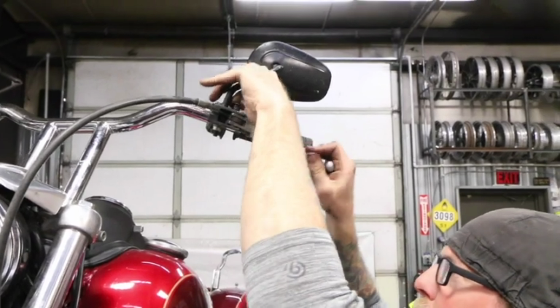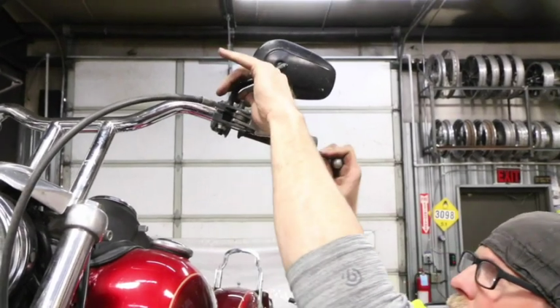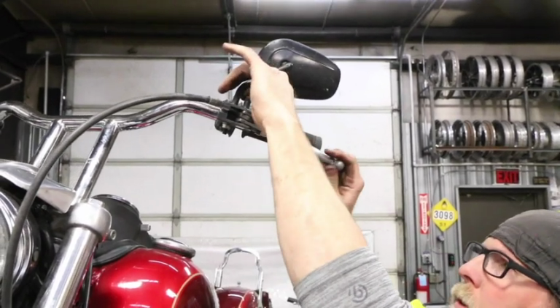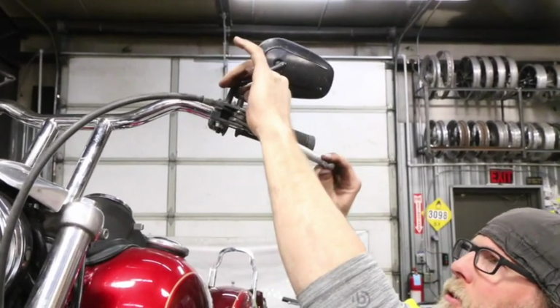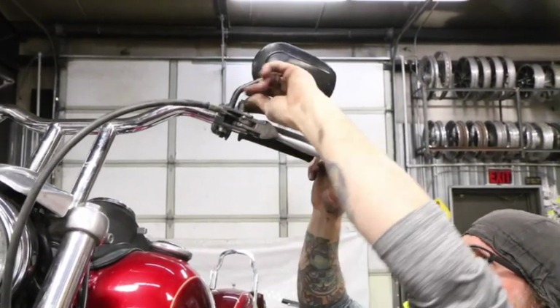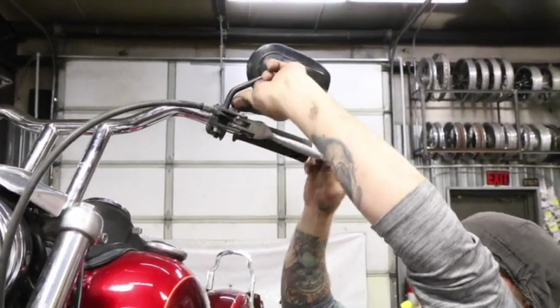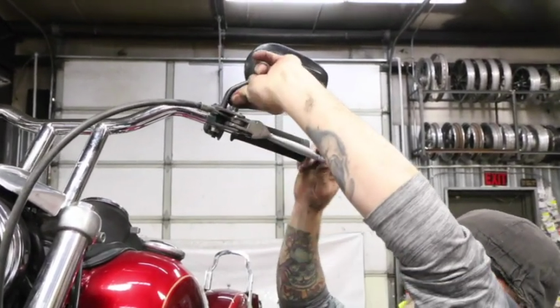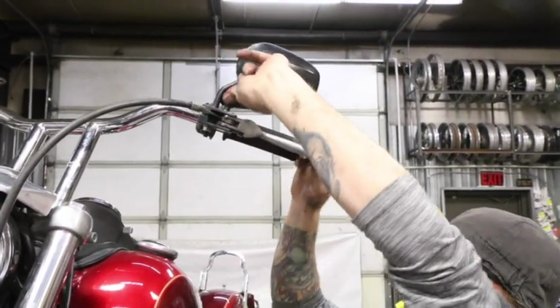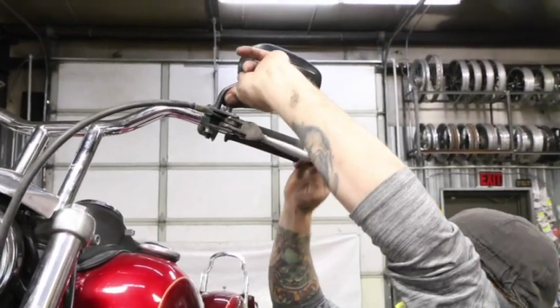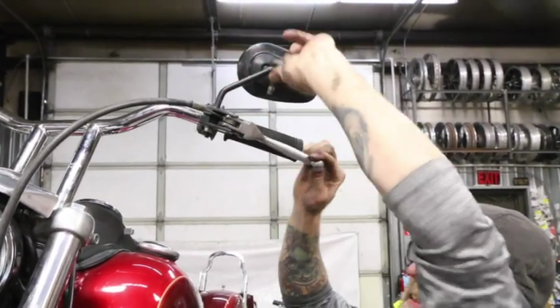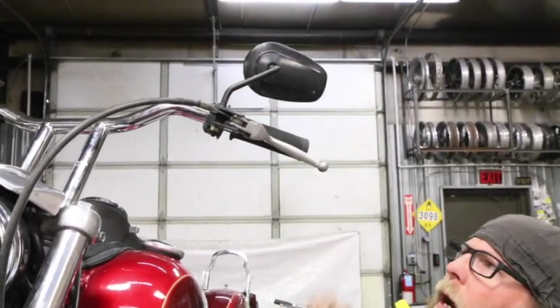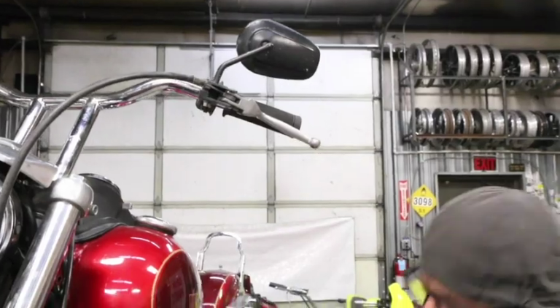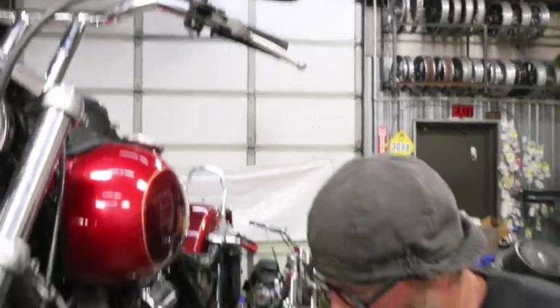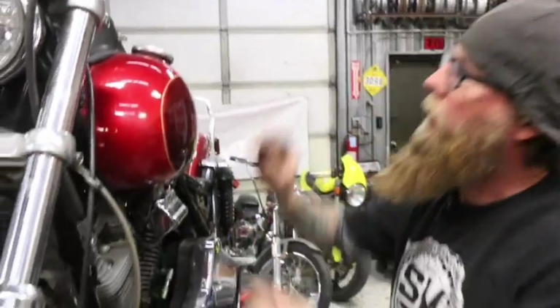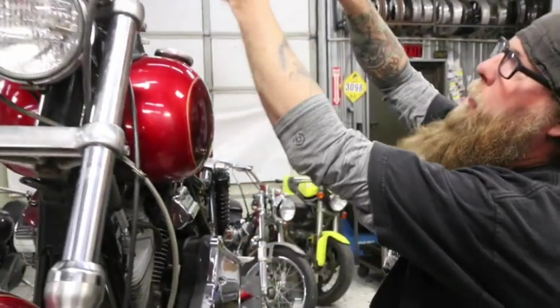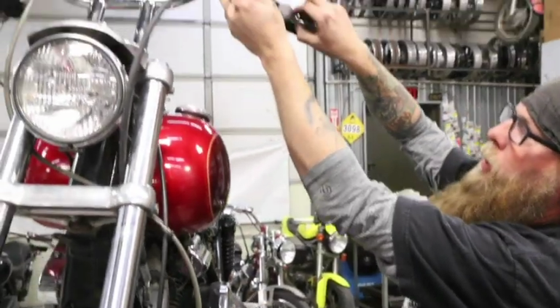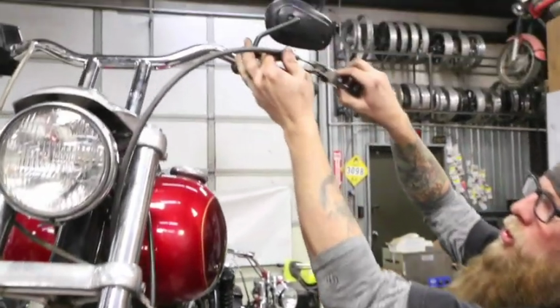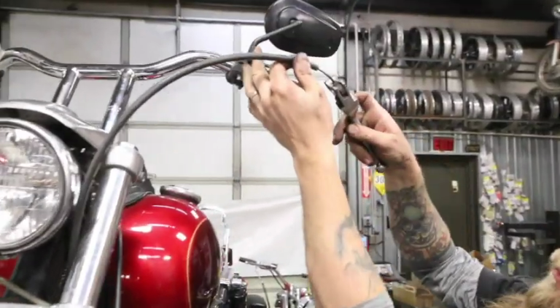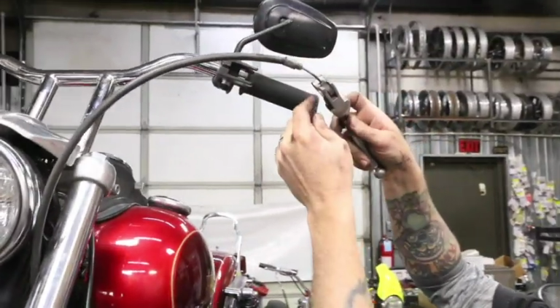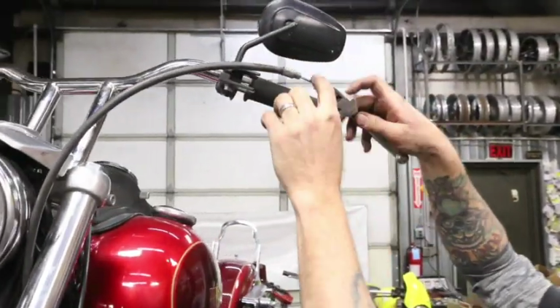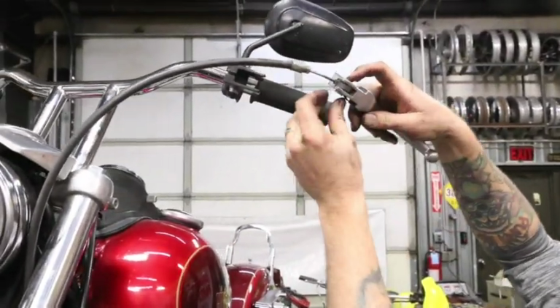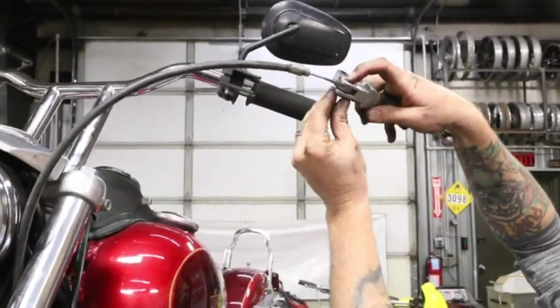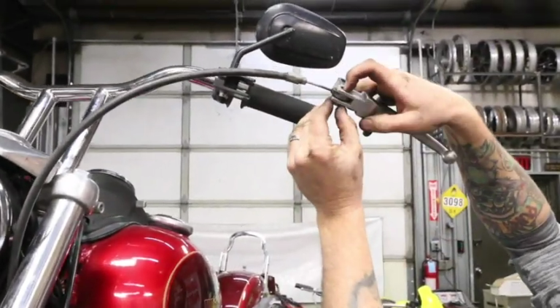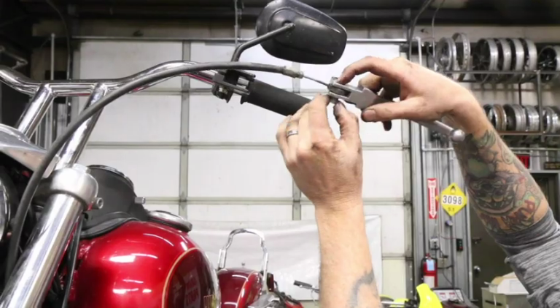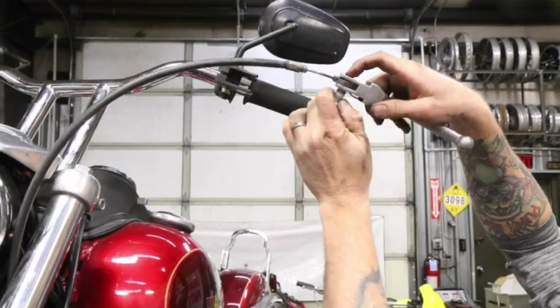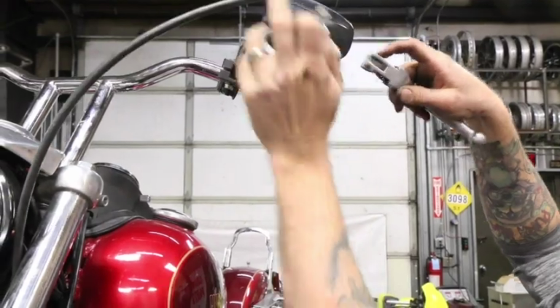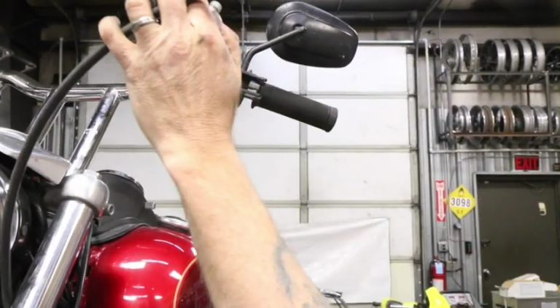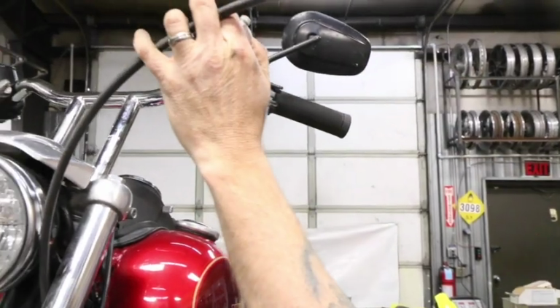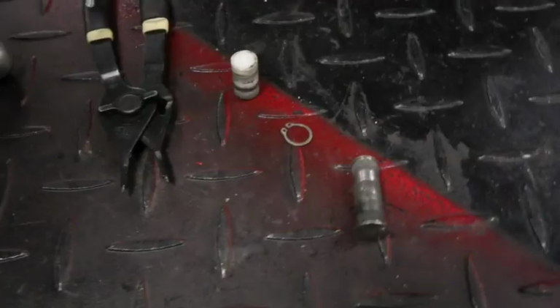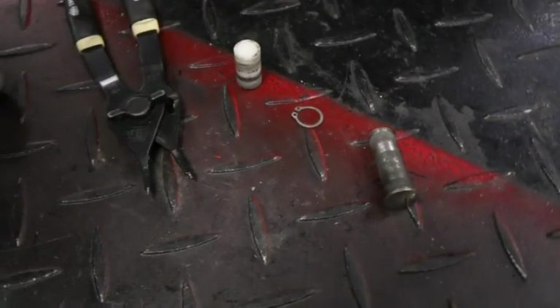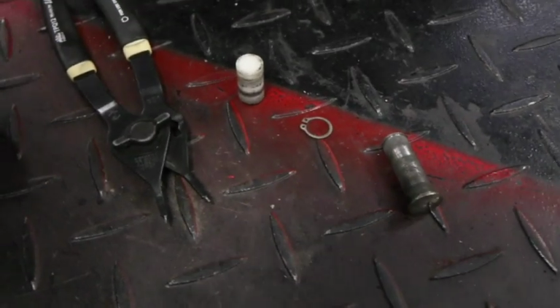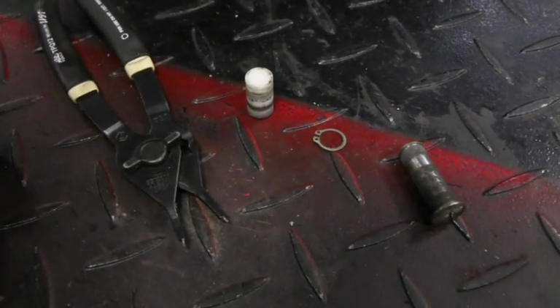Then you just simply push up and slide your pin out. This is with all the tension off, so typically it comes out pretty easy. This perch is seeing better days, it's a little bit hammered. So we'll just get the pin out like that, then slide the whole lever off, push the plastic pin out, and you've got your clutch cable free on this end.